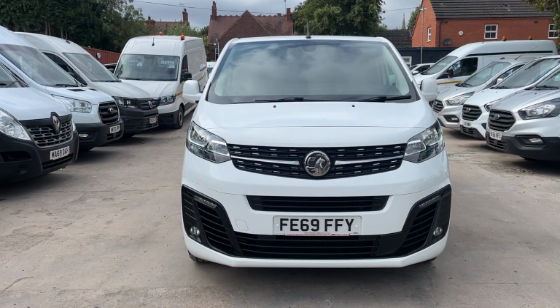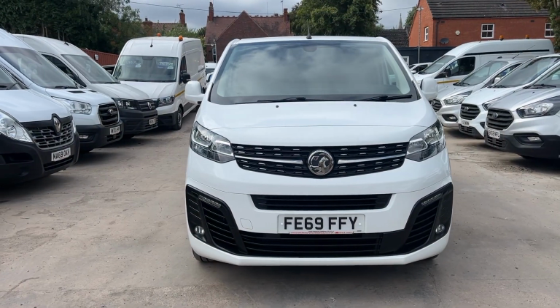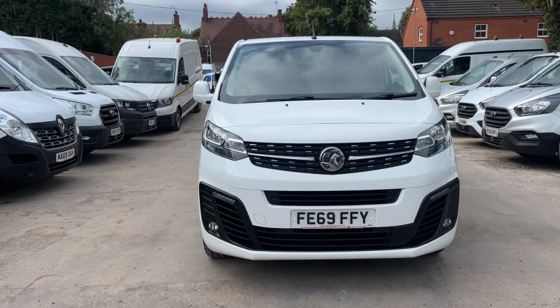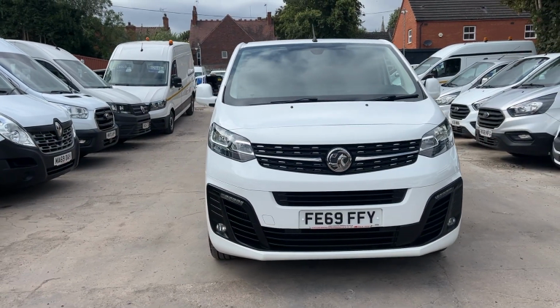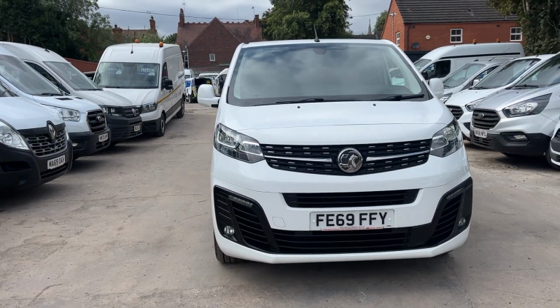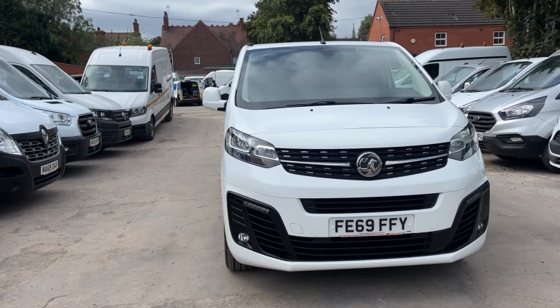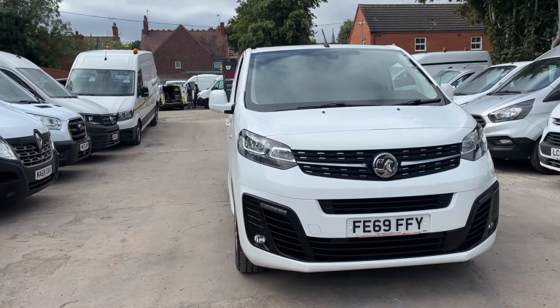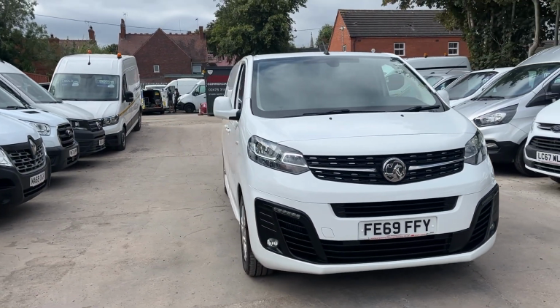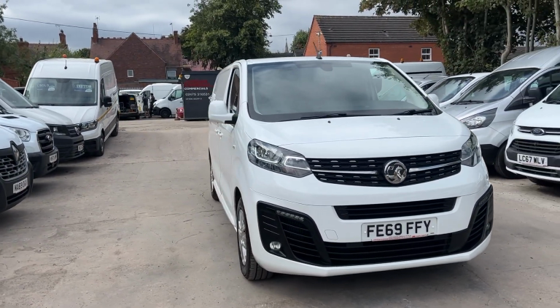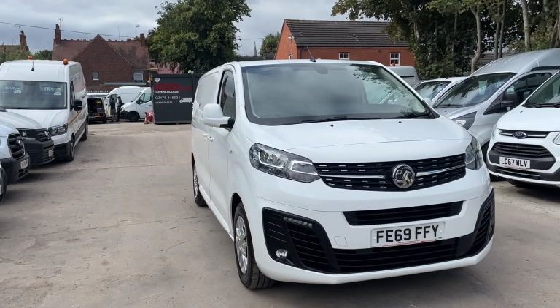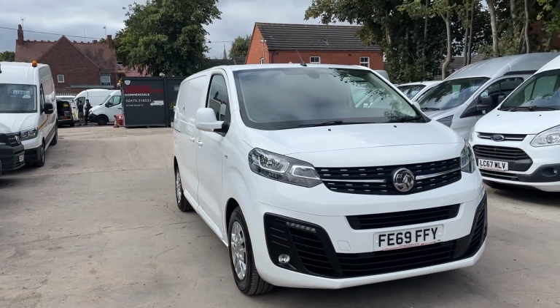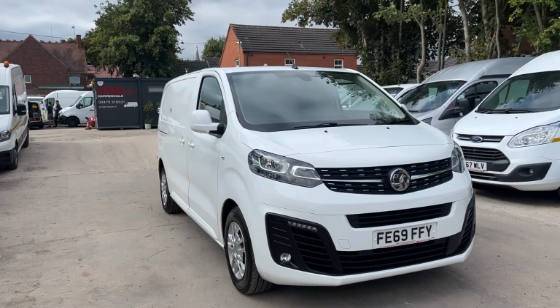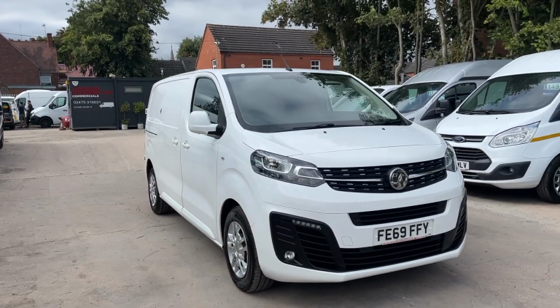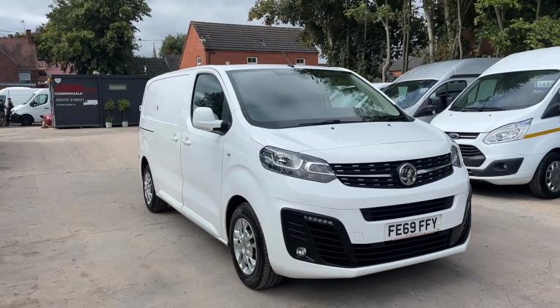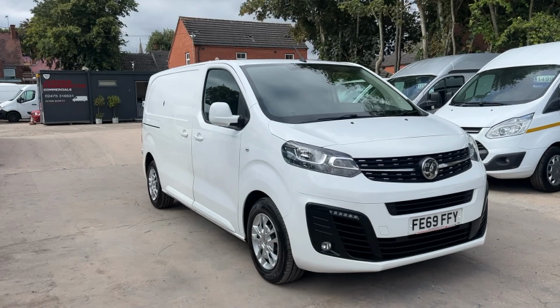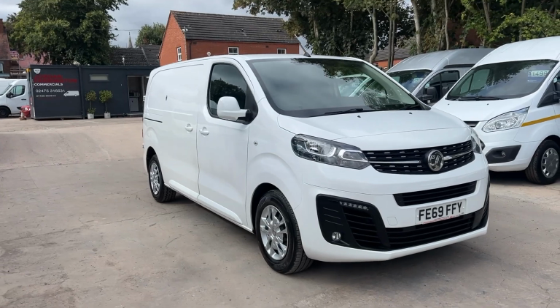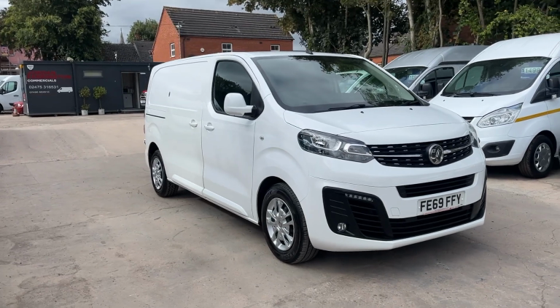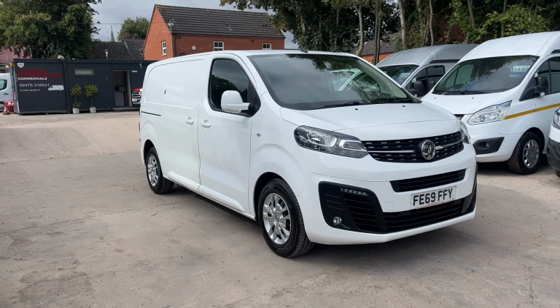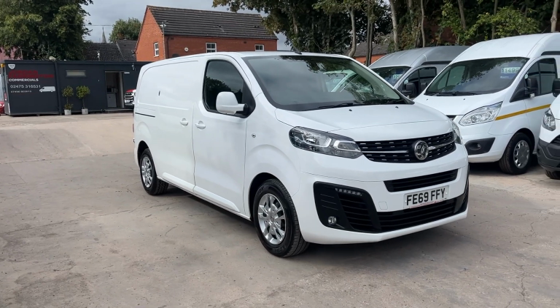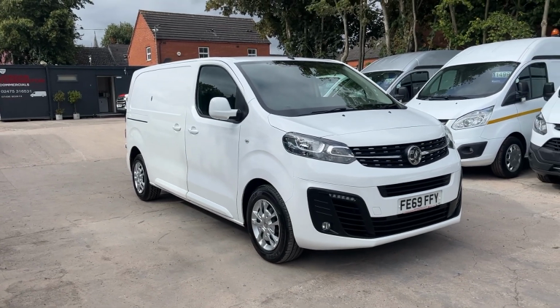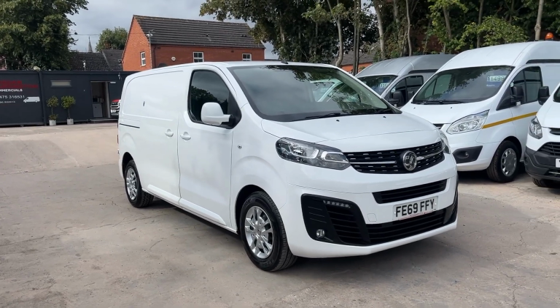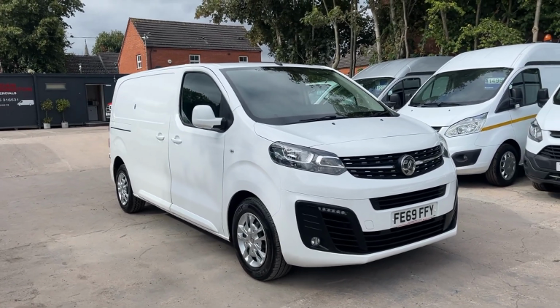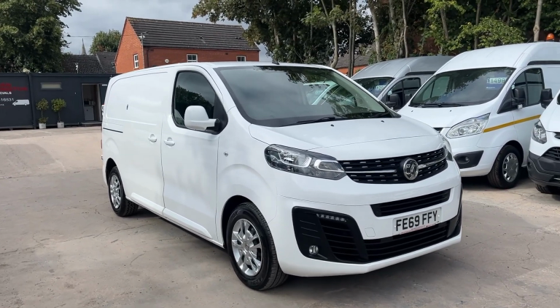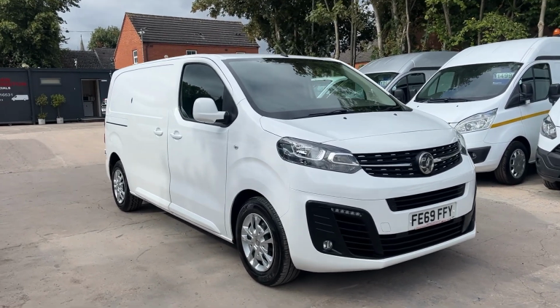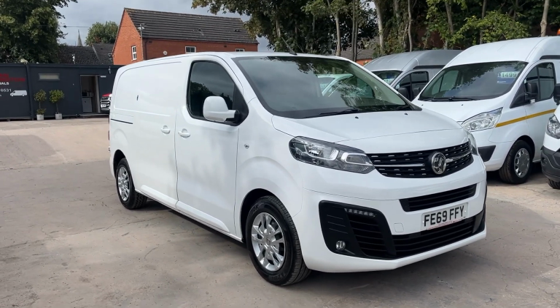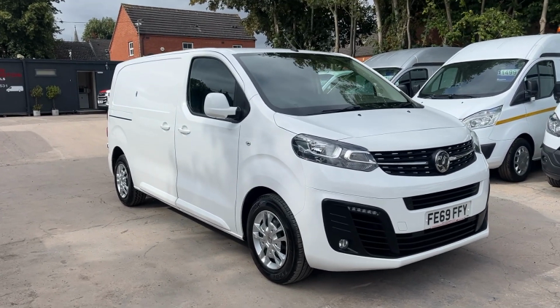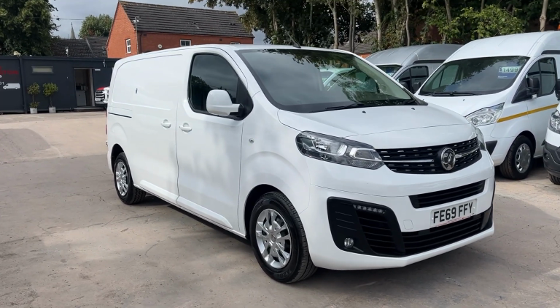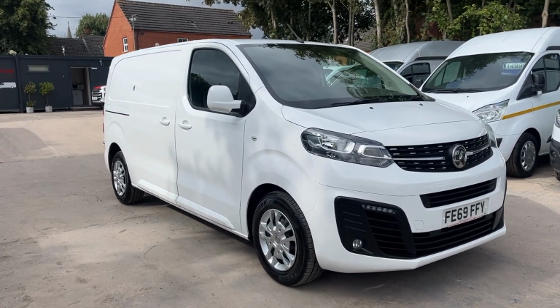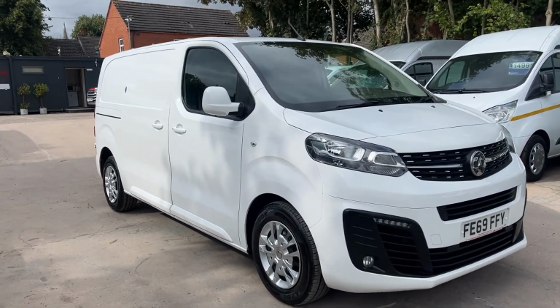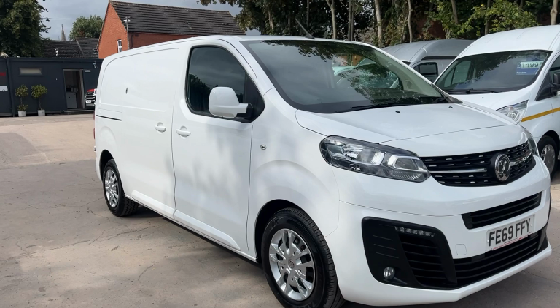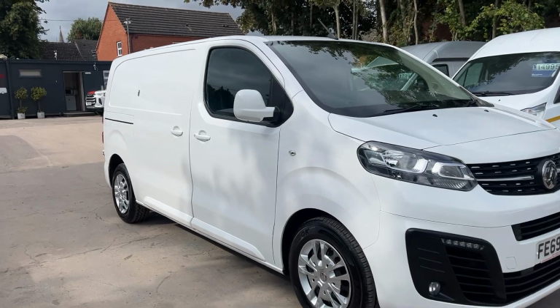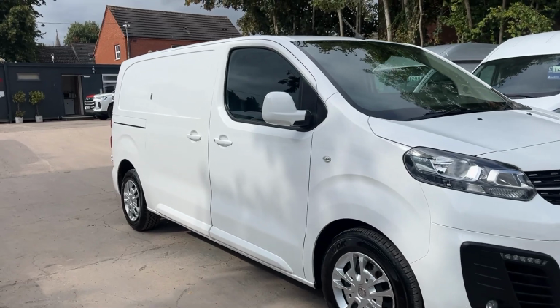Hello, I'm Jordan from Fountain Commercials. Here we have a Vauxhall Vivaro L1 H1. This is a Sportive level spec — a nice spec. This is a workshop van, which I'll show you in a second when we get into the back.